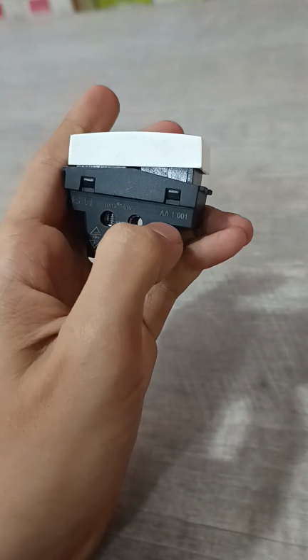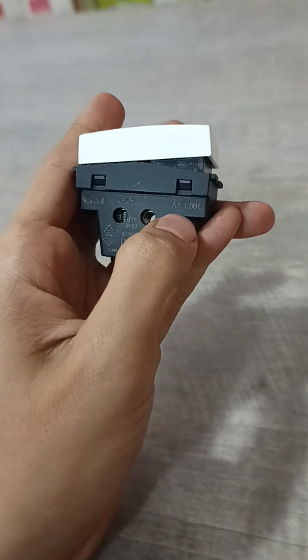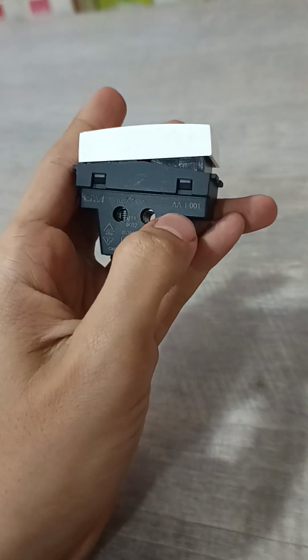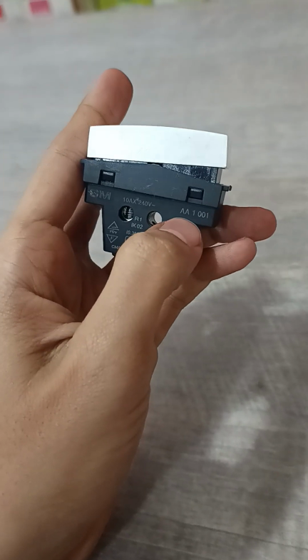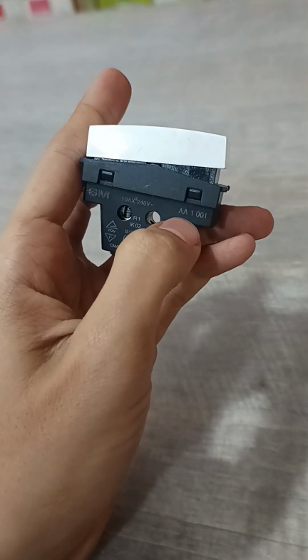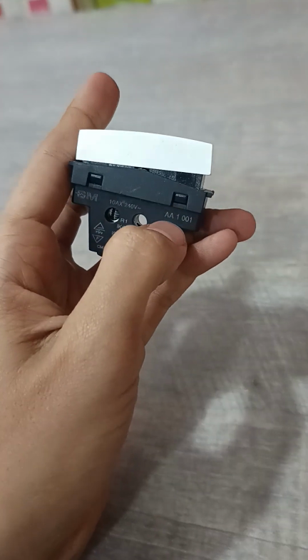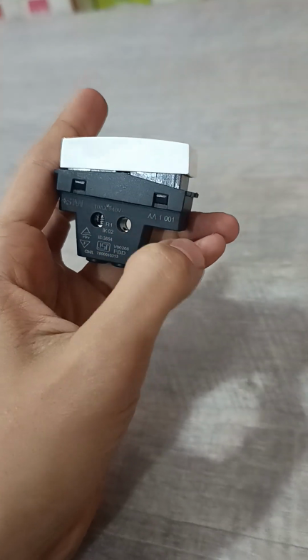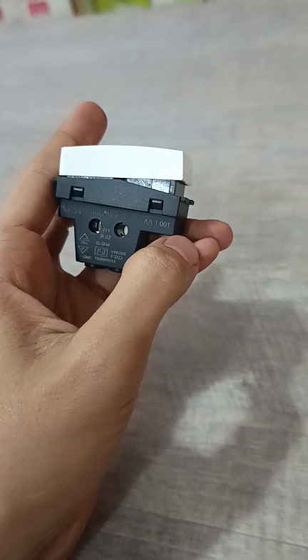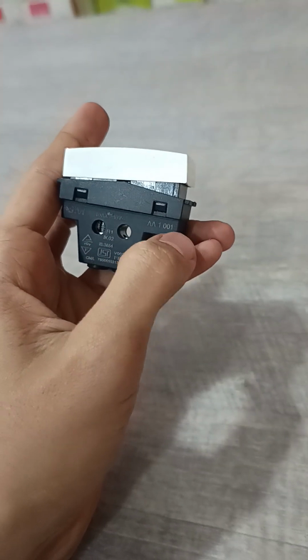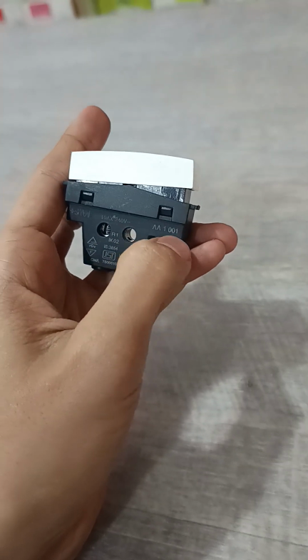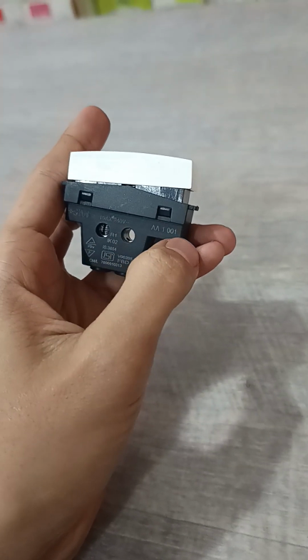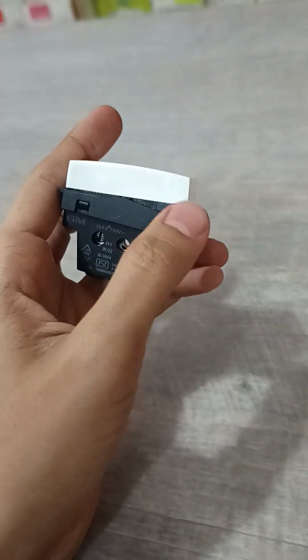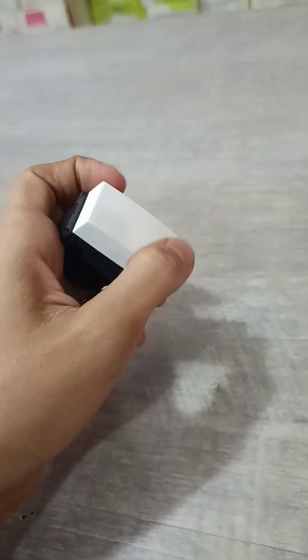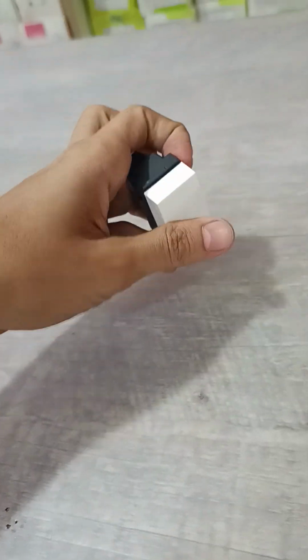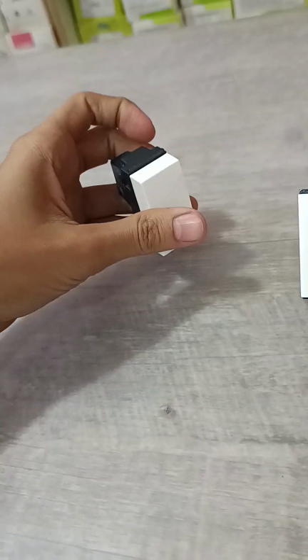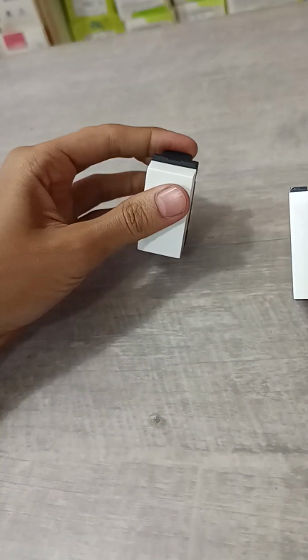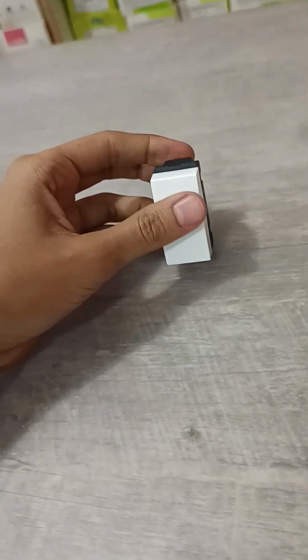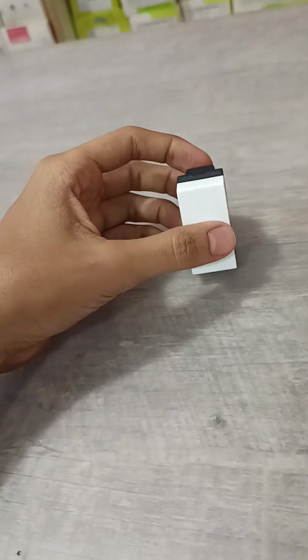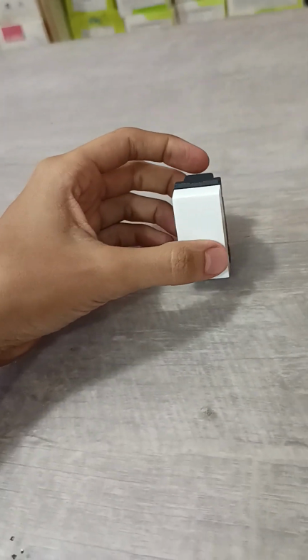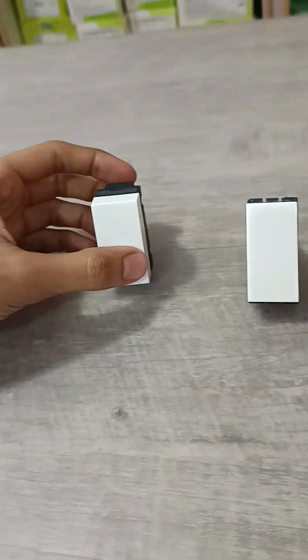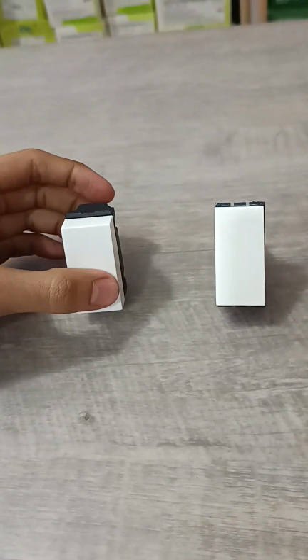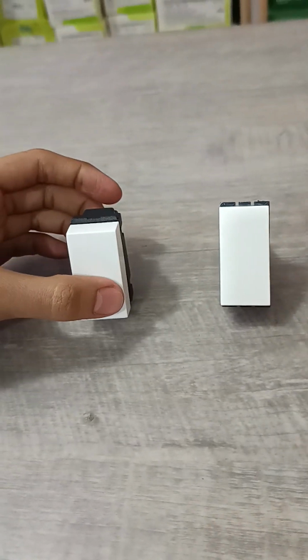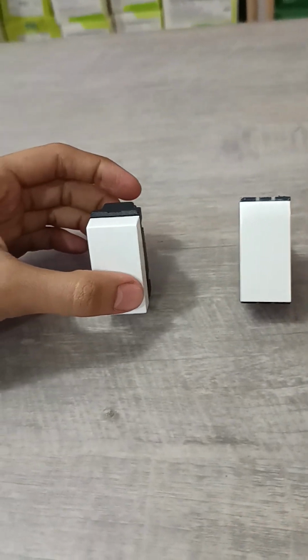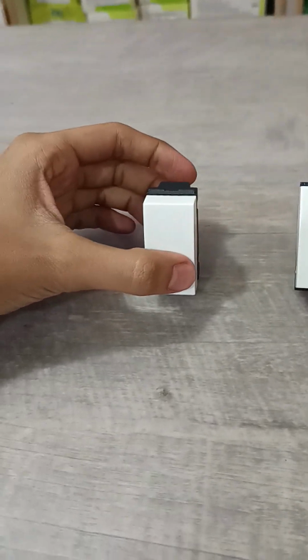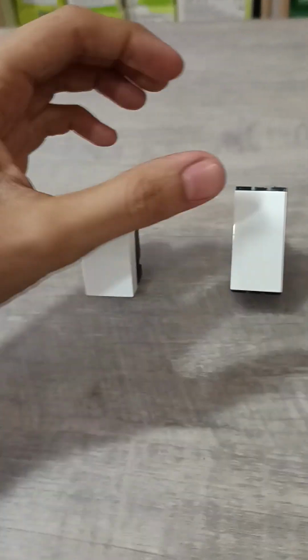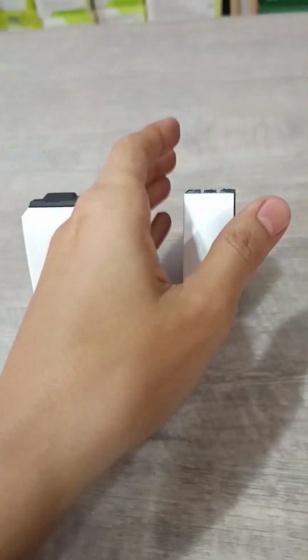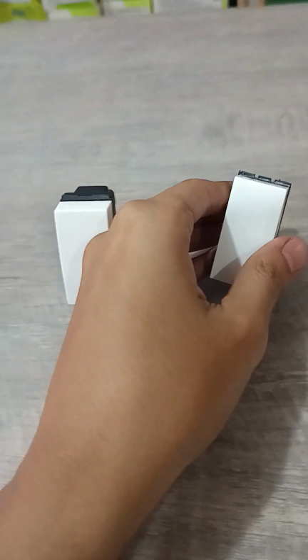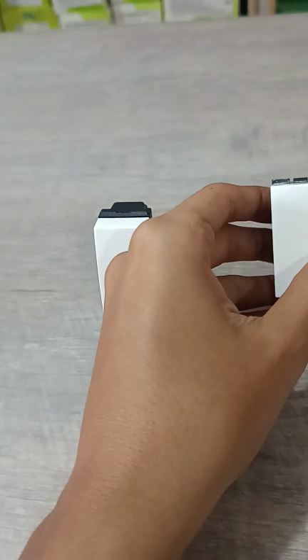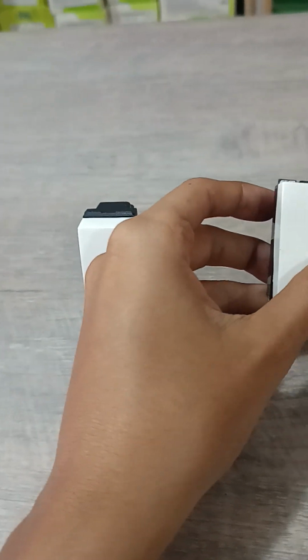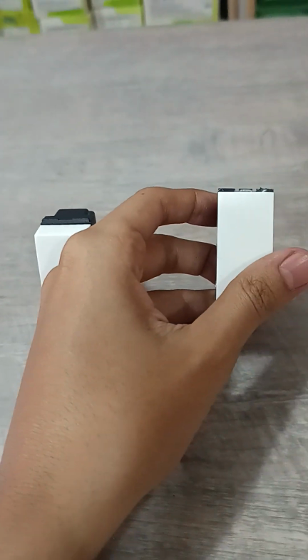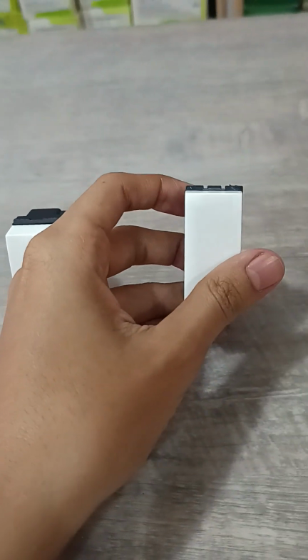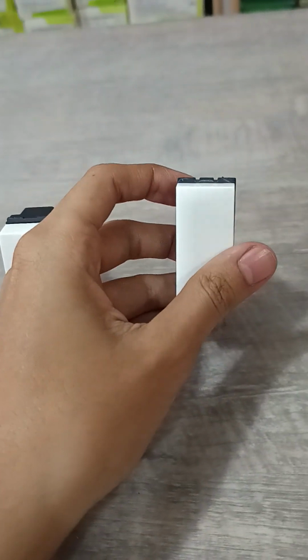The code number 'AA' means it is GM45, and '1001' means it is a GM one-way switch, 6 amps. This is the GM GX10 model.